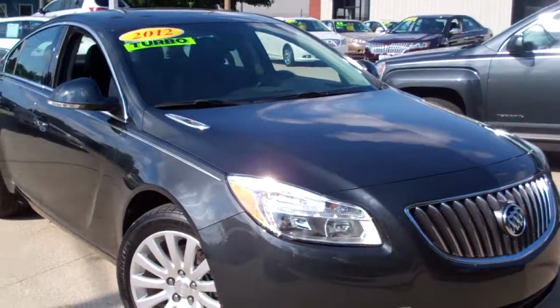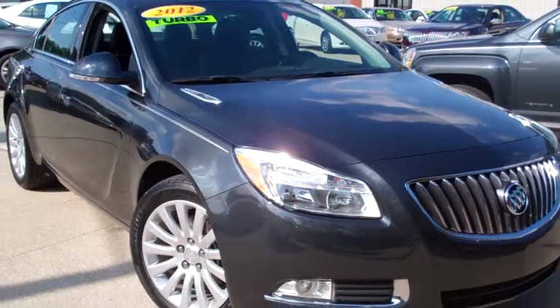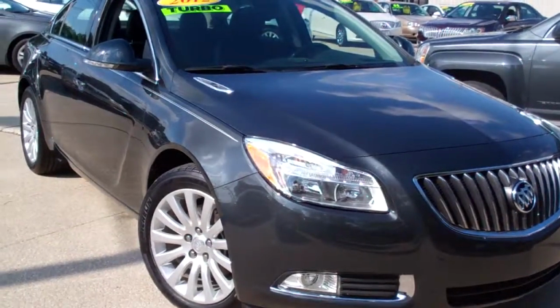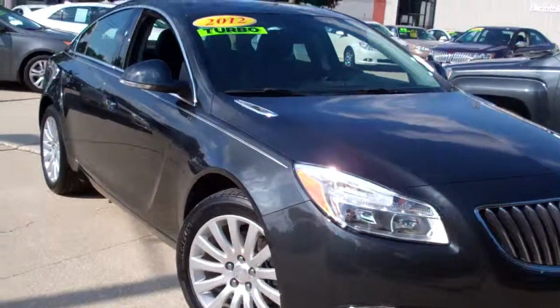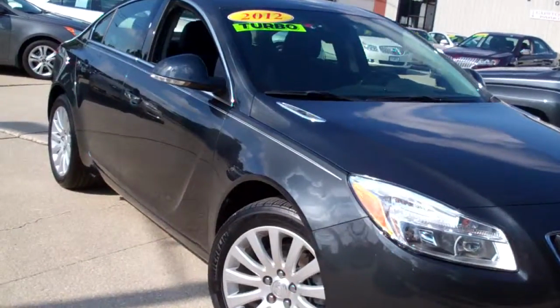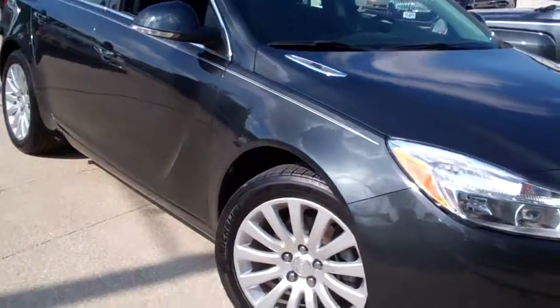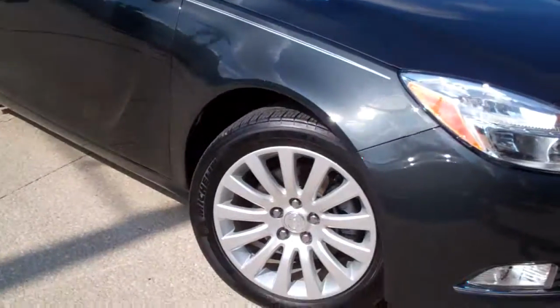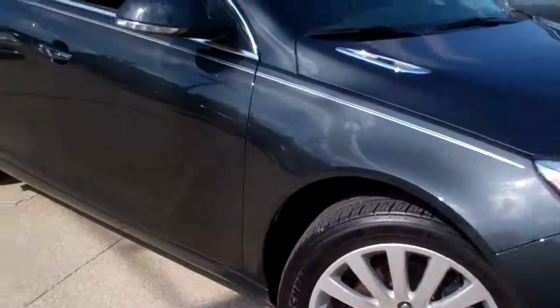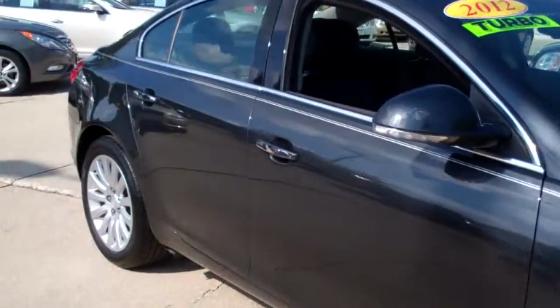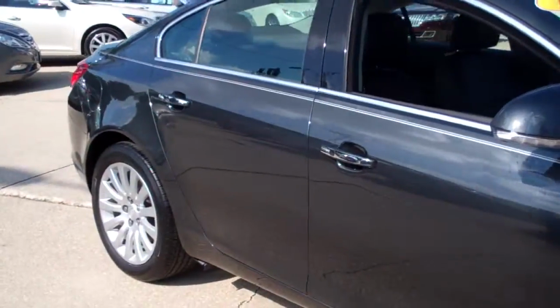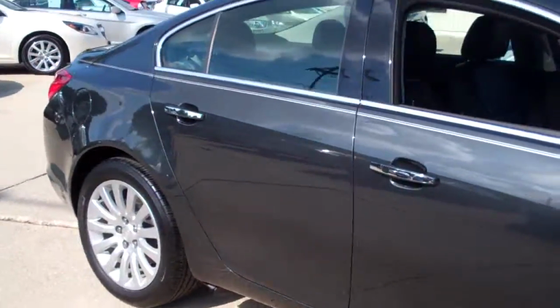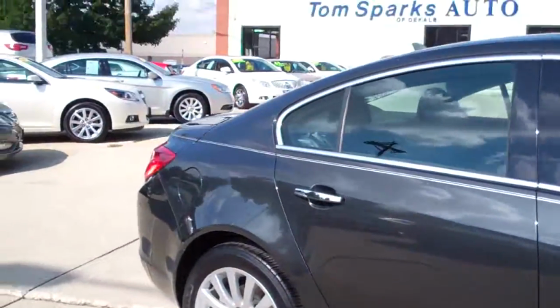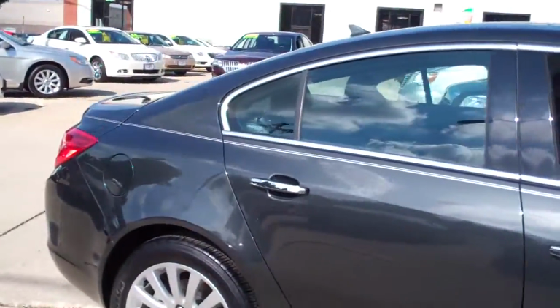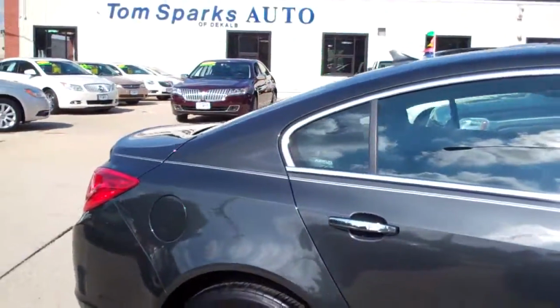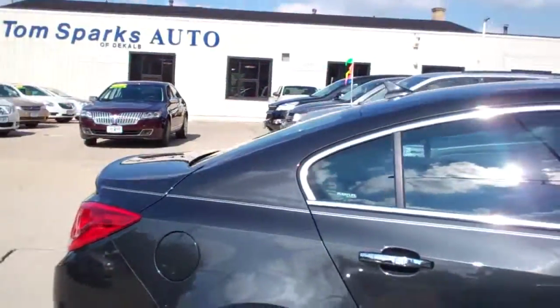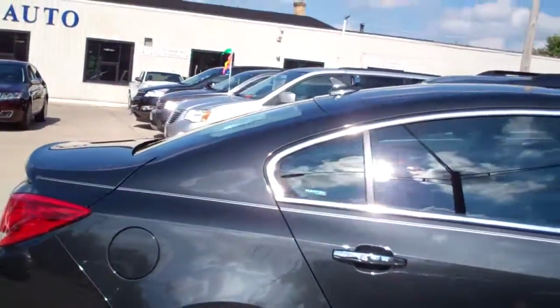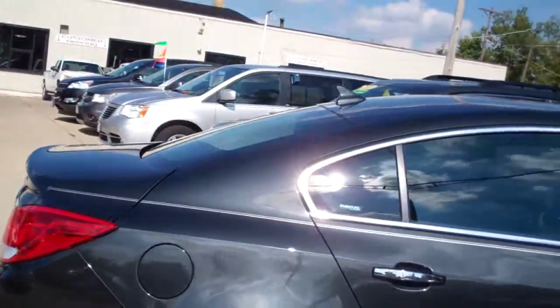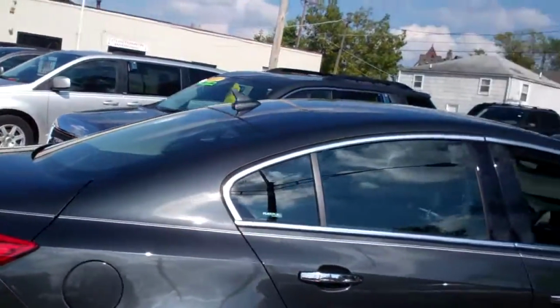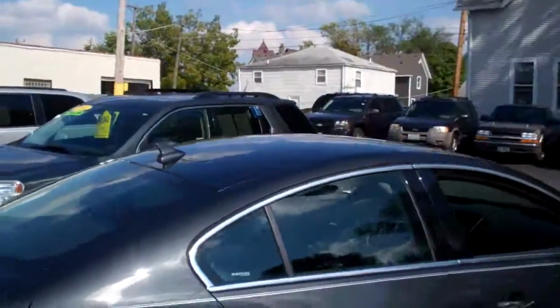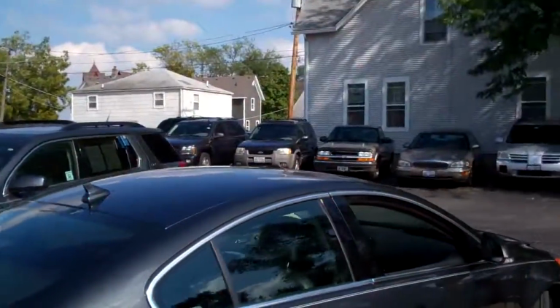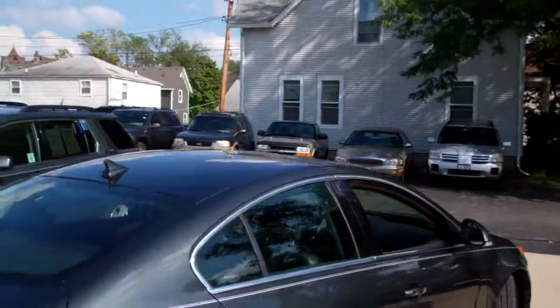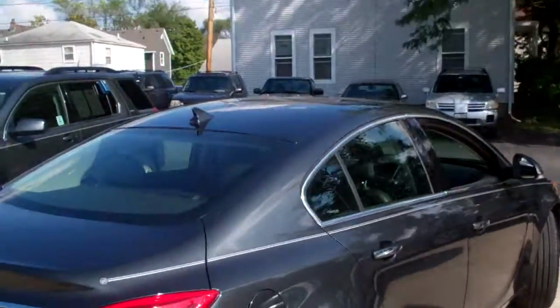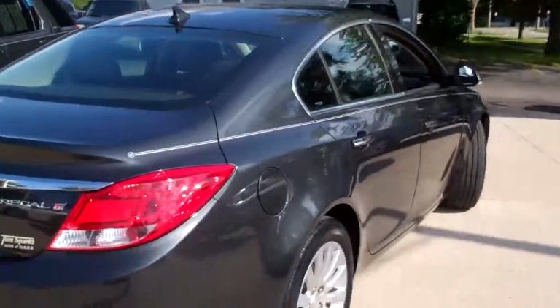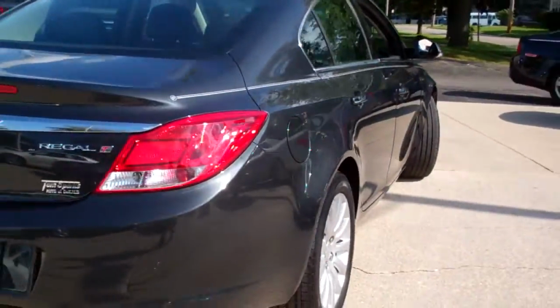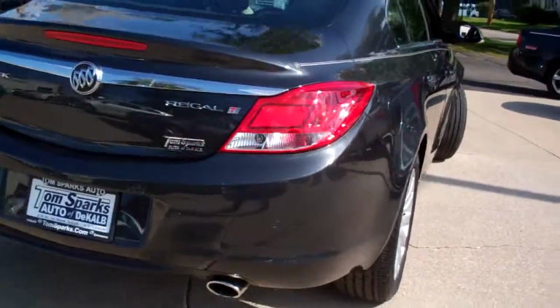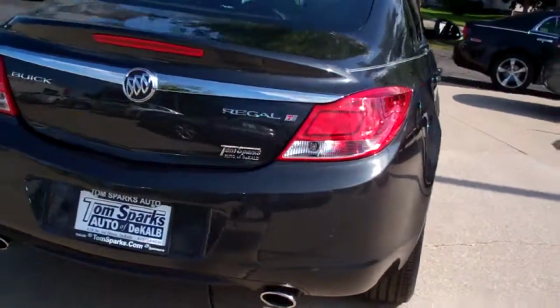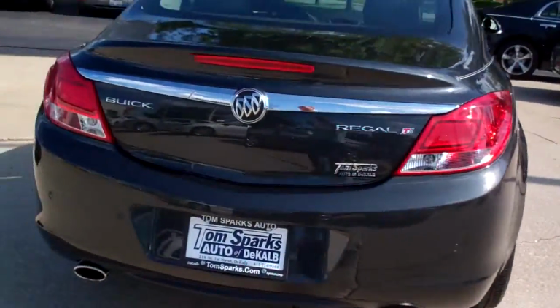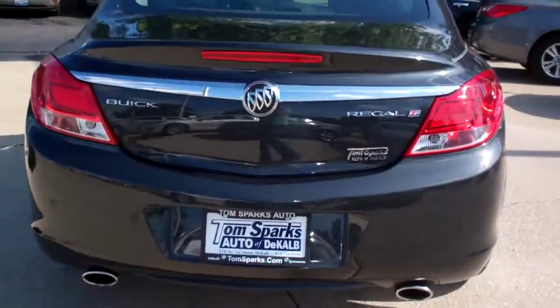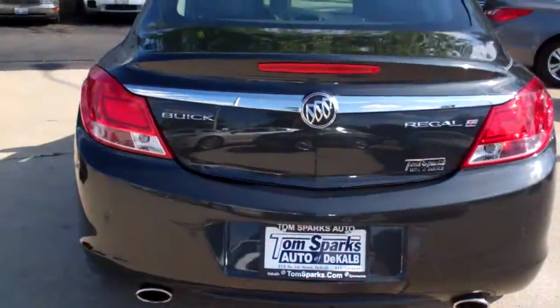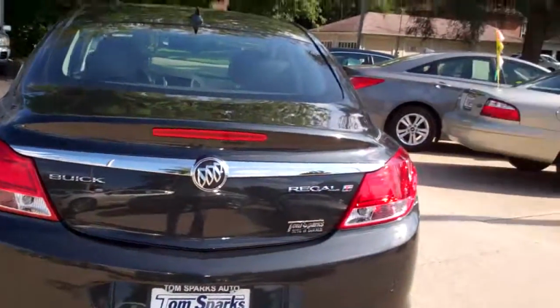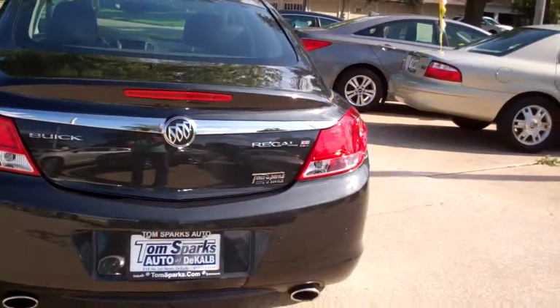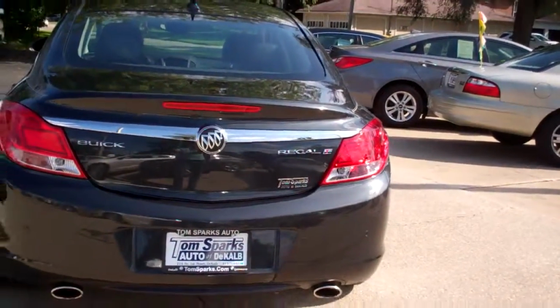2012 Buick Regal Turbo, nice alloy wheel. Smoky gray metallic is what the color is. Nice pinstripe up and down, you've got a sunroof up on top, rear backup assist — so it's going to go beep, beep, beep the closer you get to something.